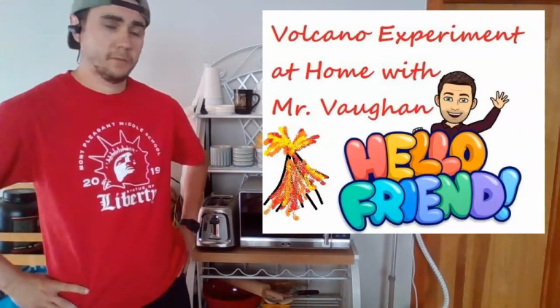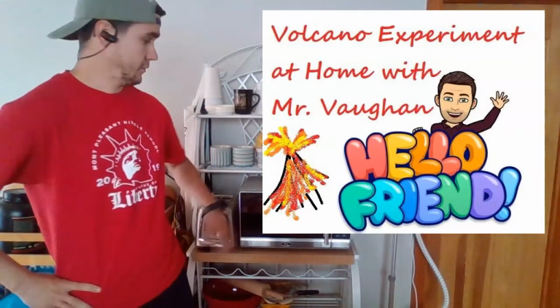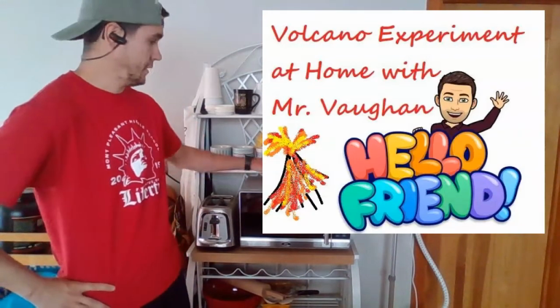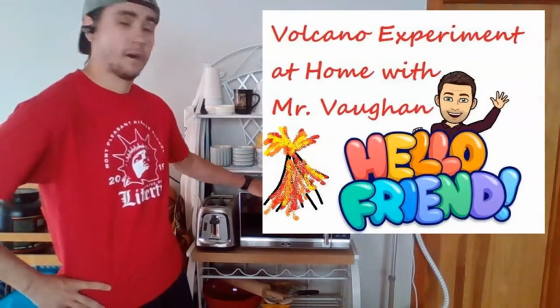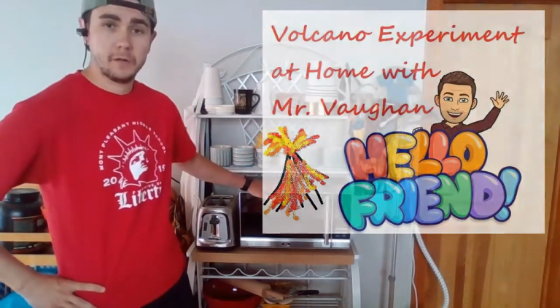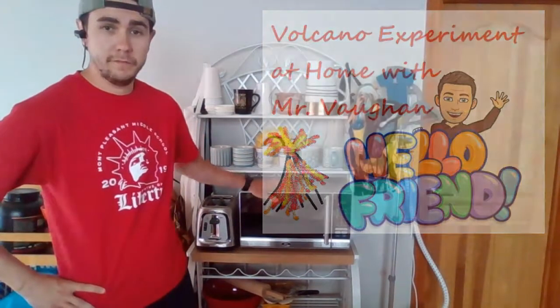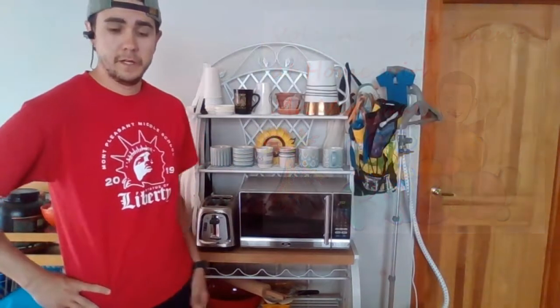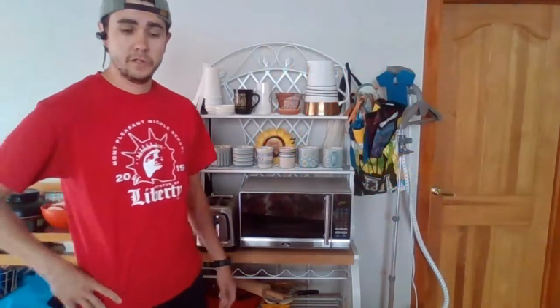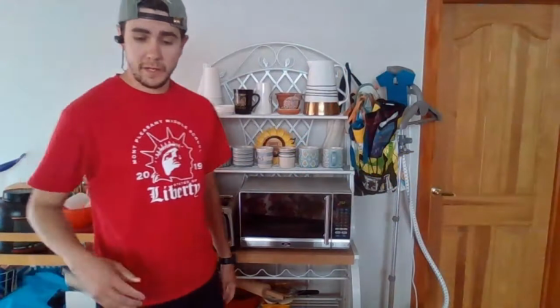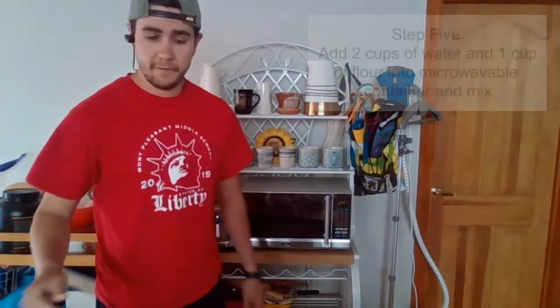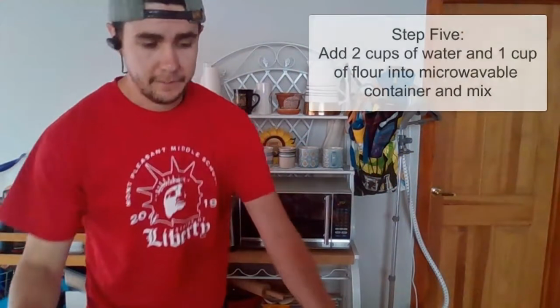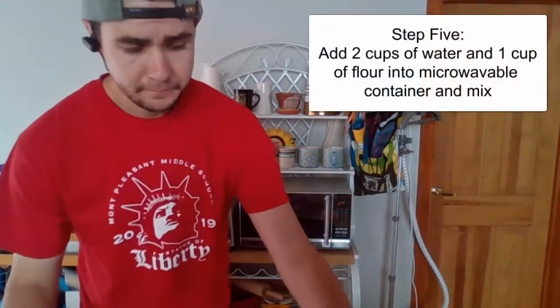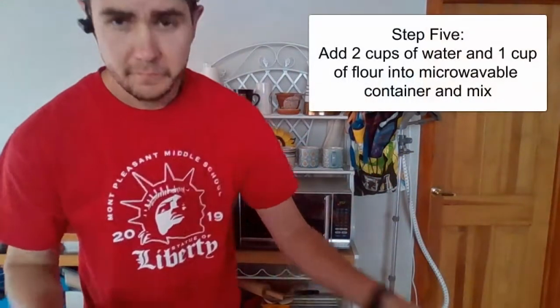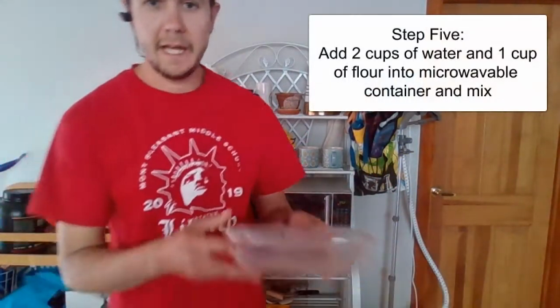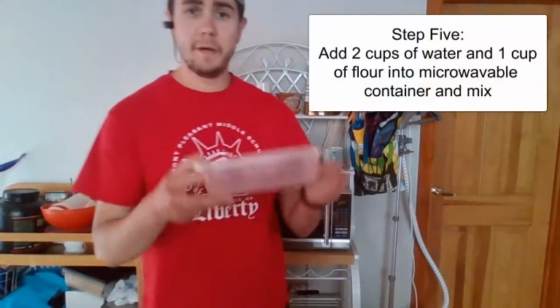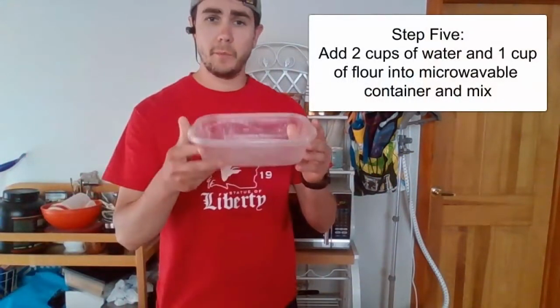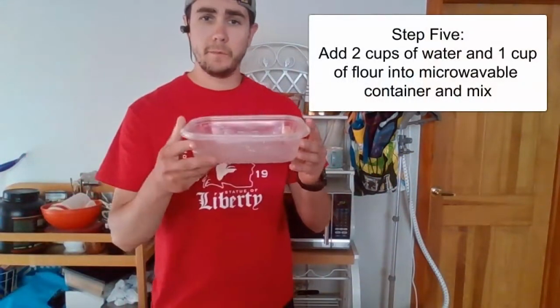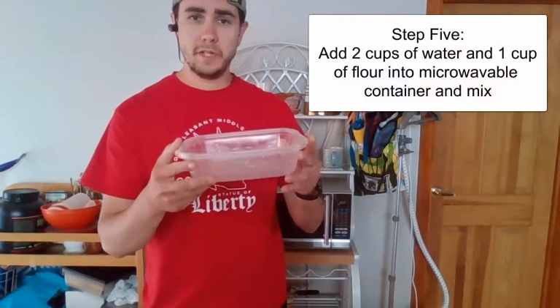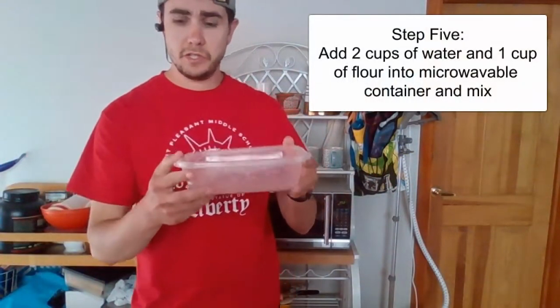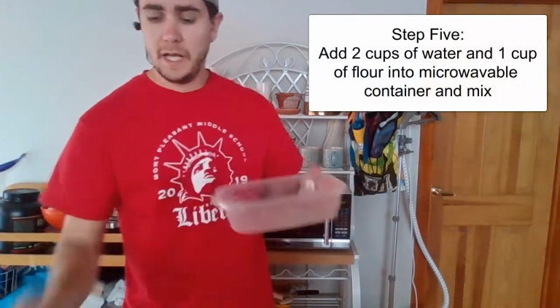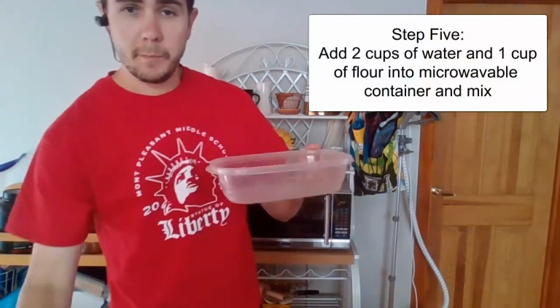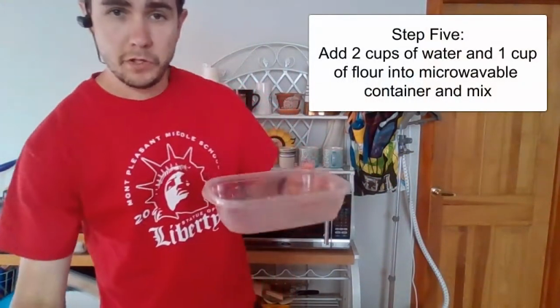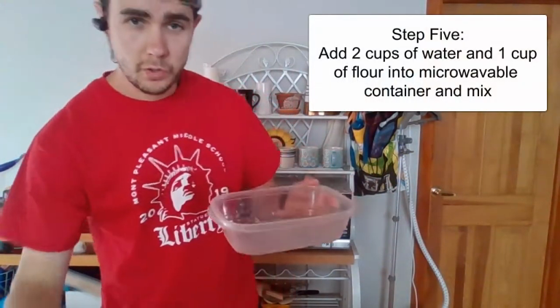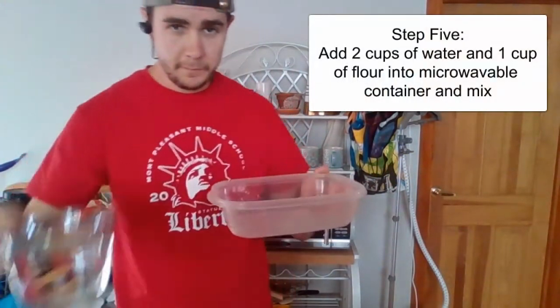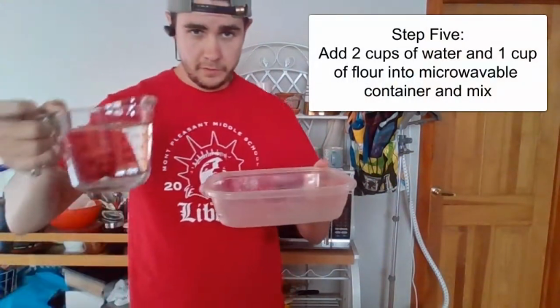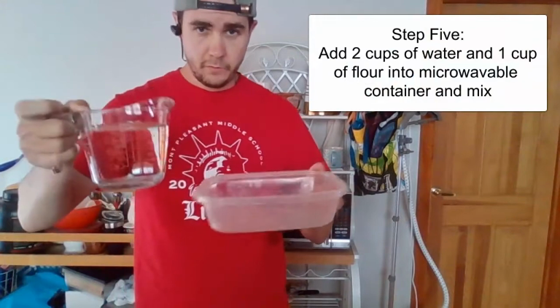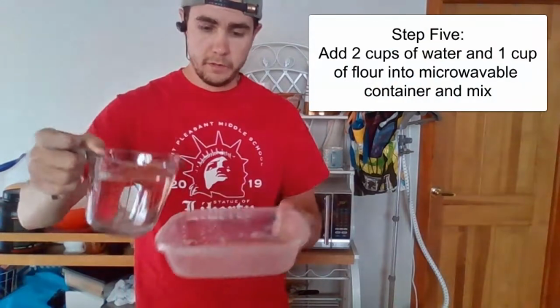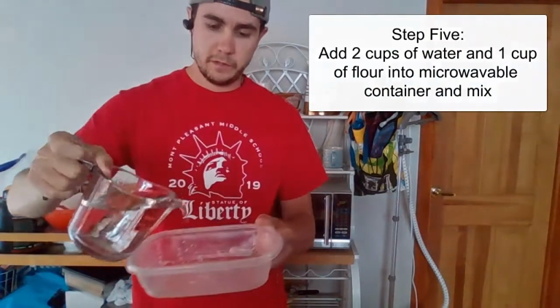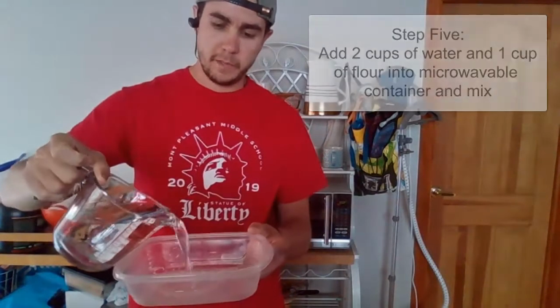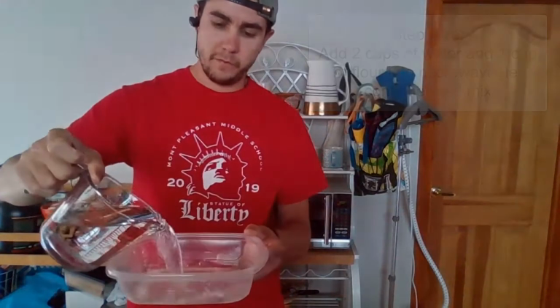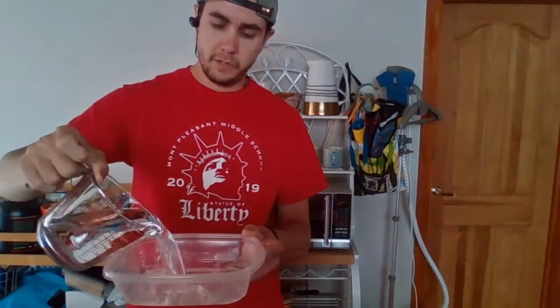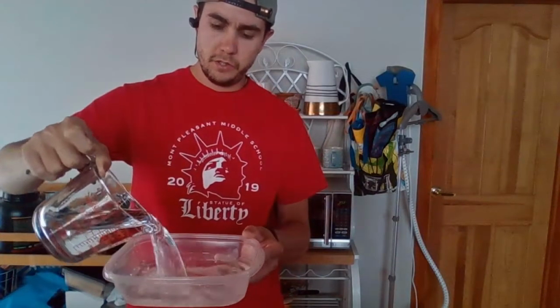We also need our microwave. So what I have right now, I have my microwavable dish. I'm going to put two cups of water into the microwavable dish.